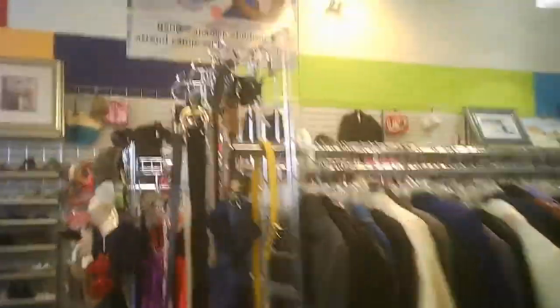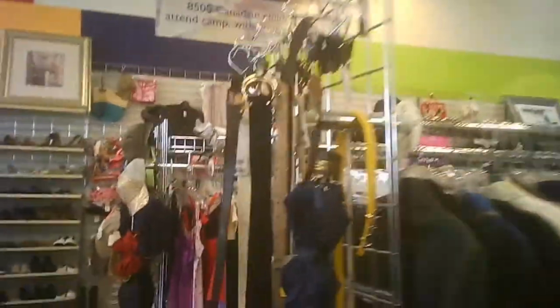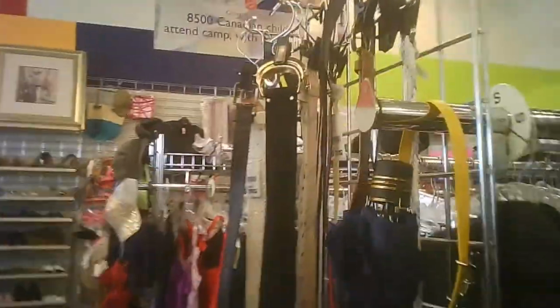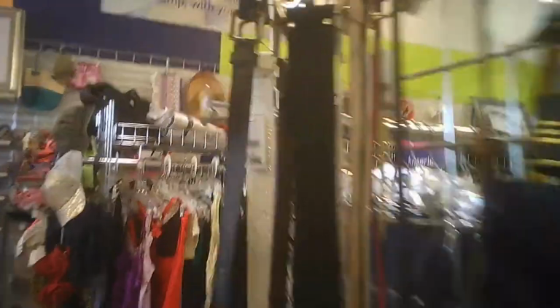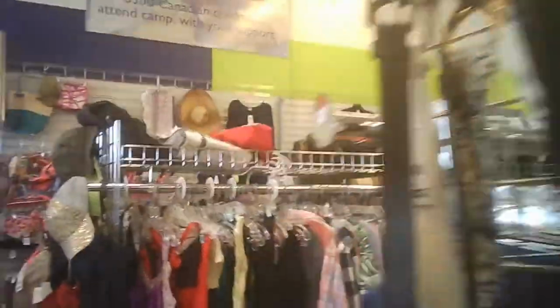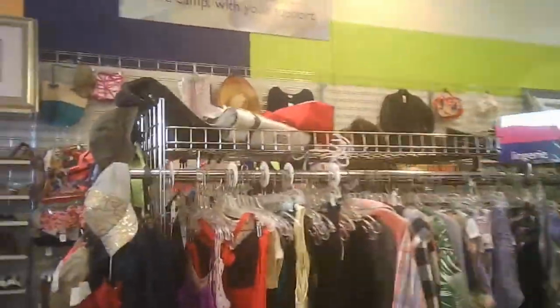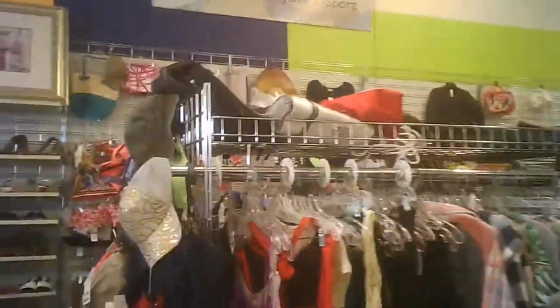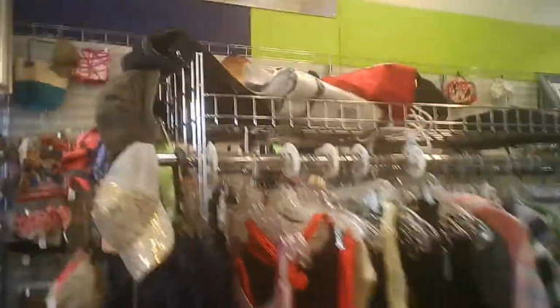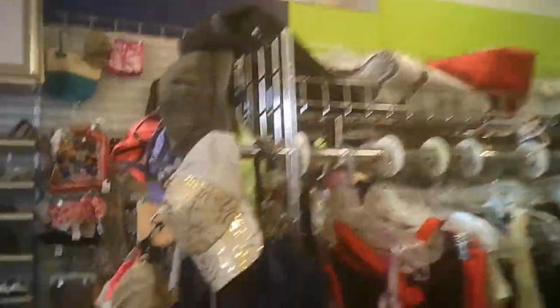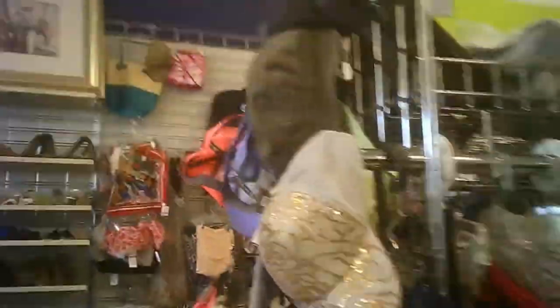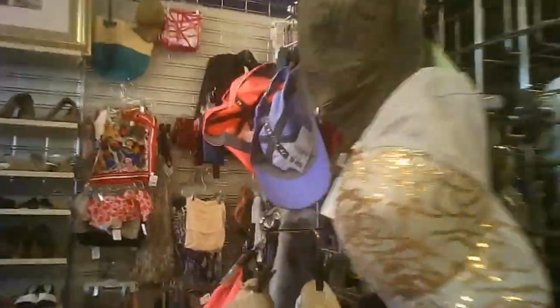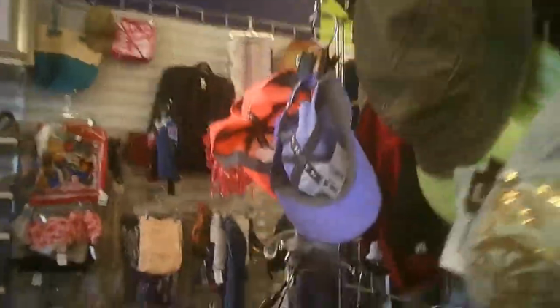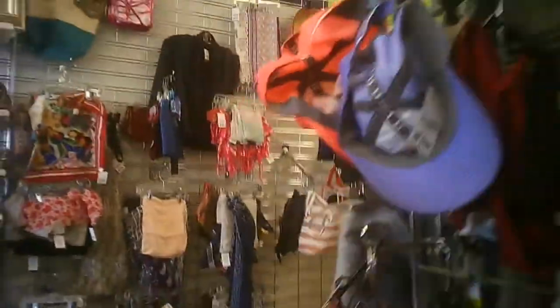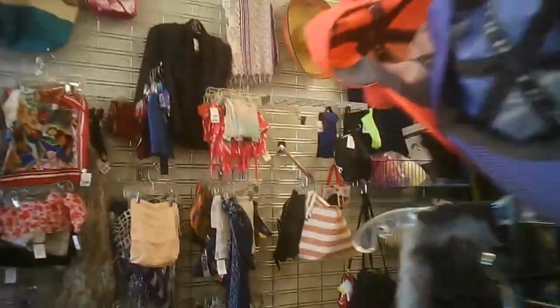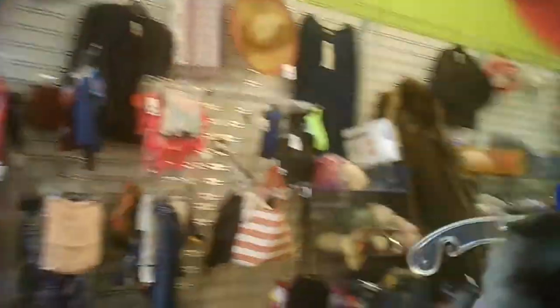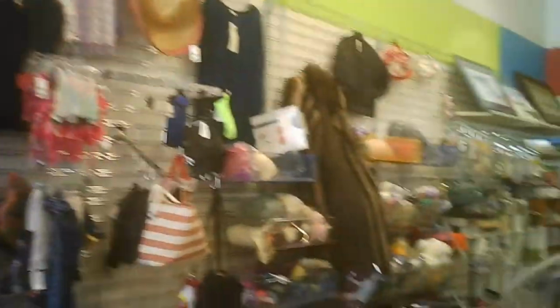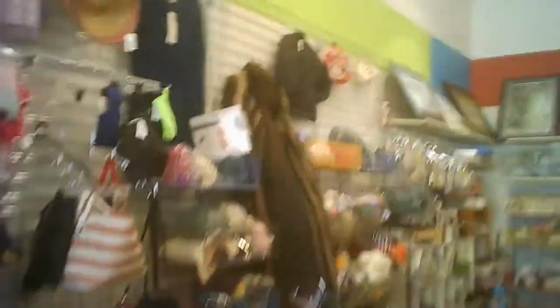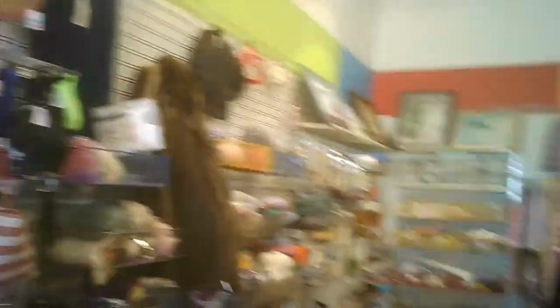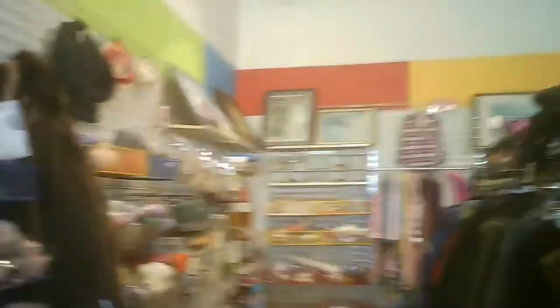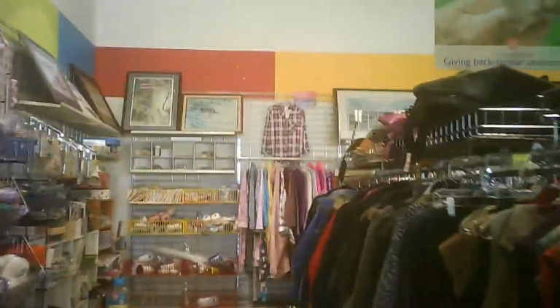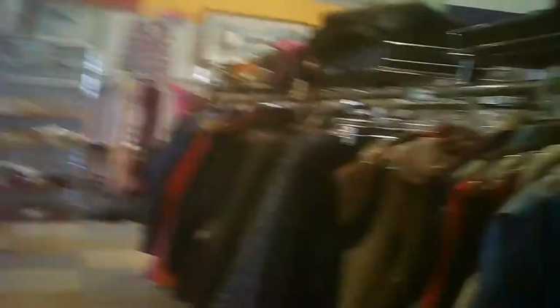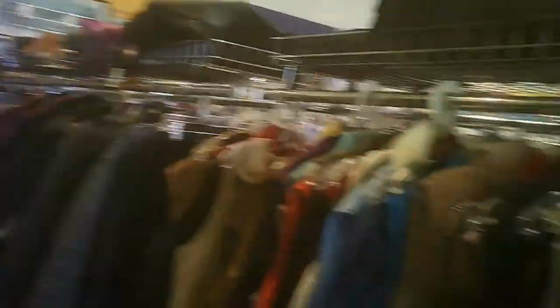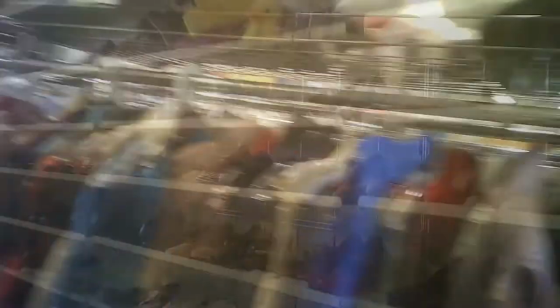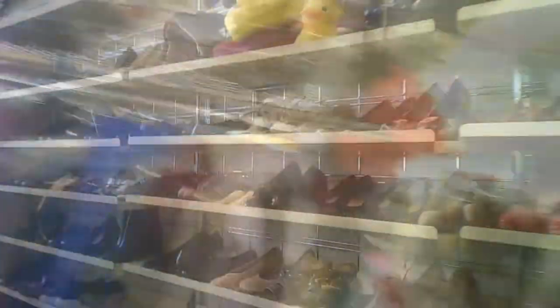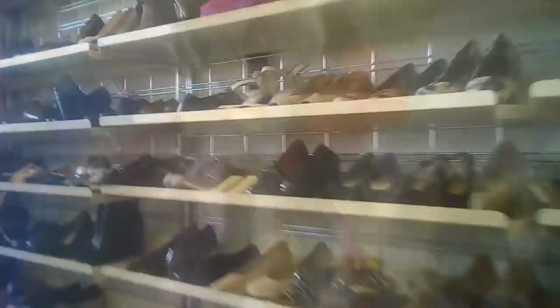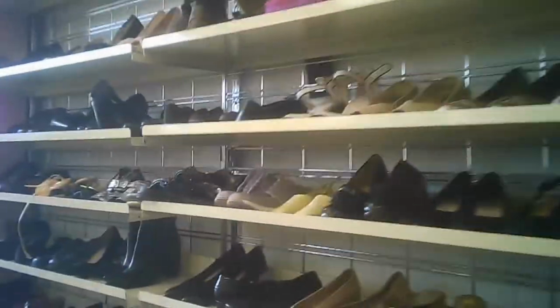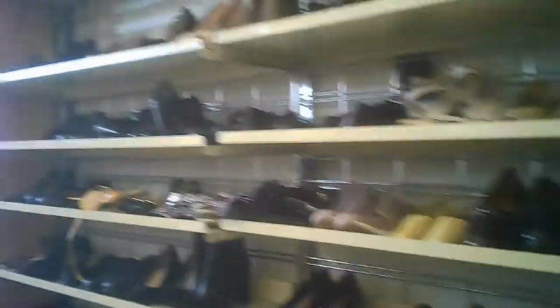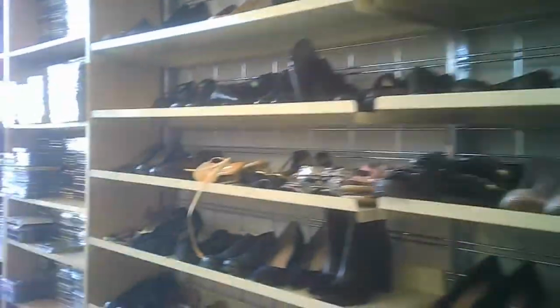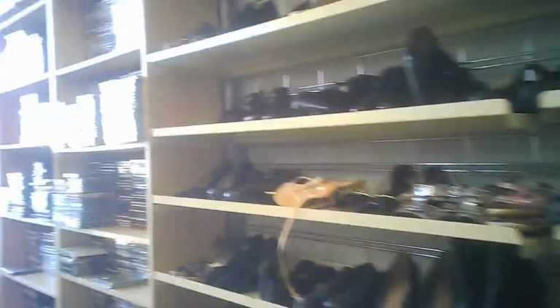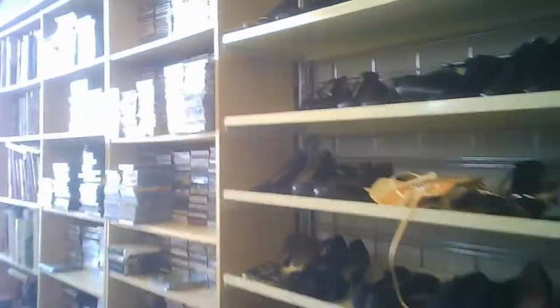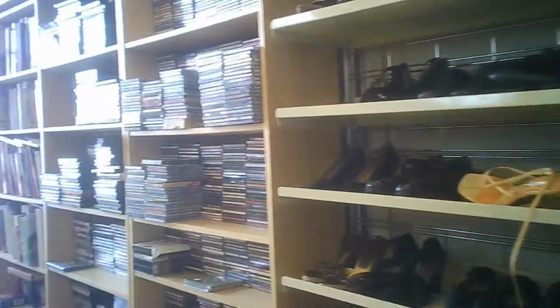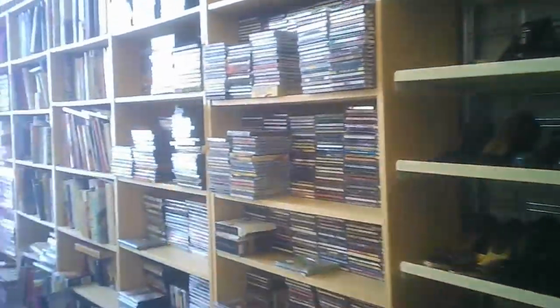We're going past the women's and children's clothing. We've got some bags and notions and stuff, and there's another view of the shoes.